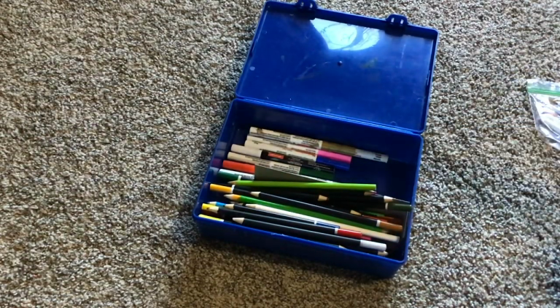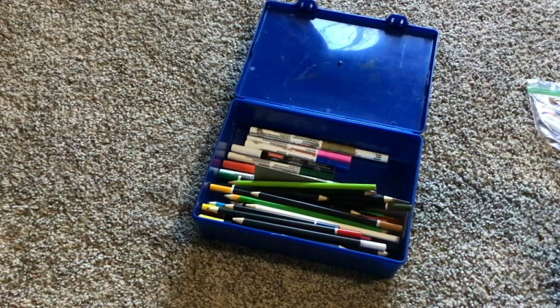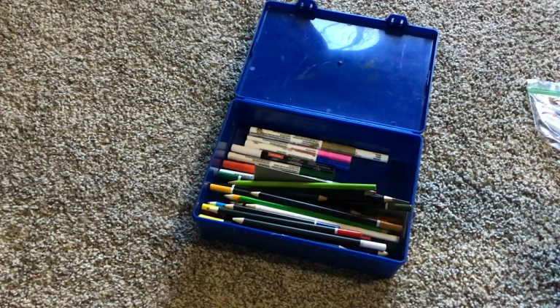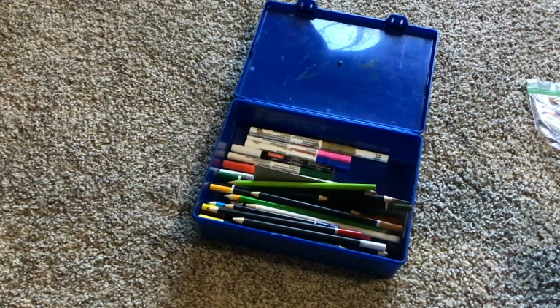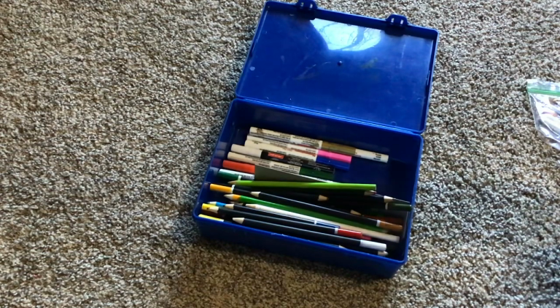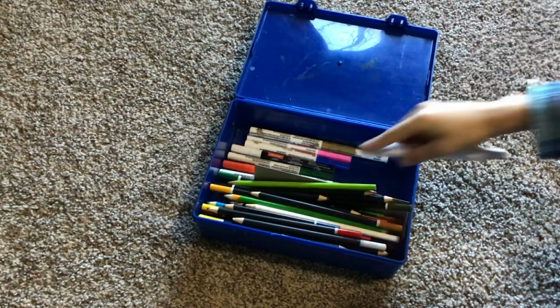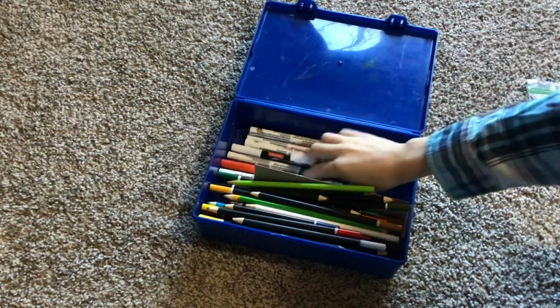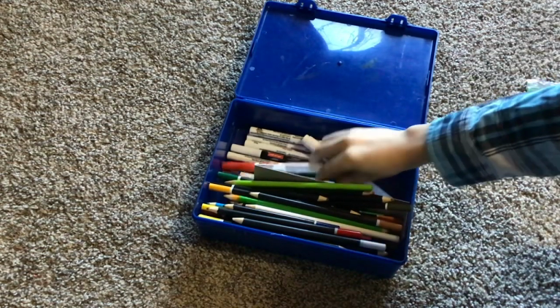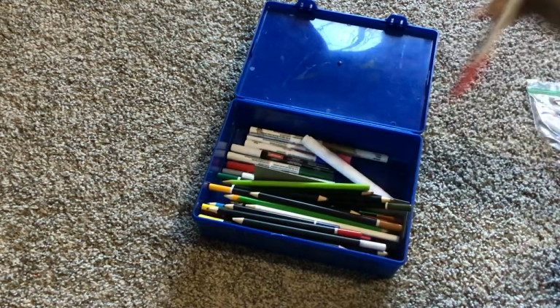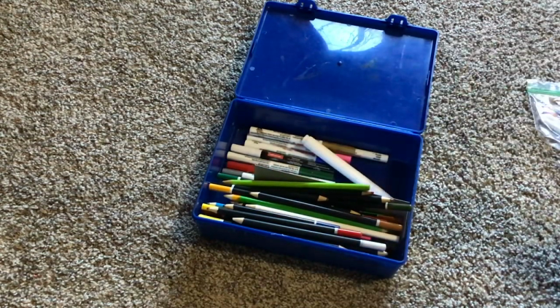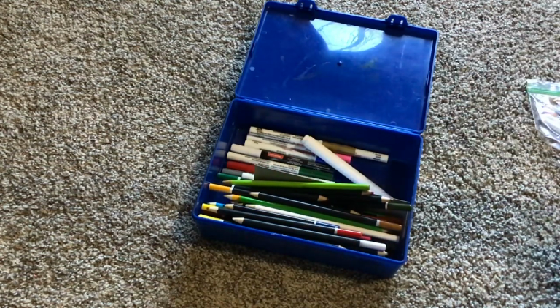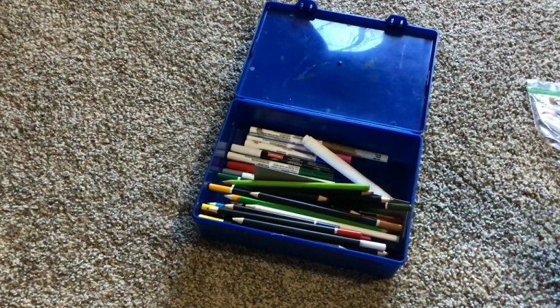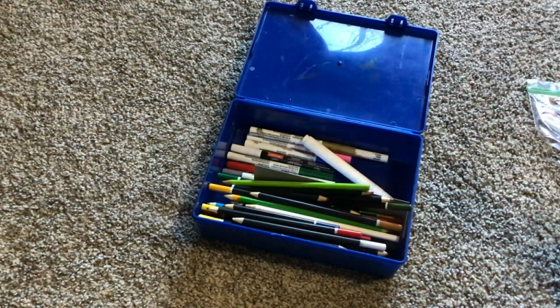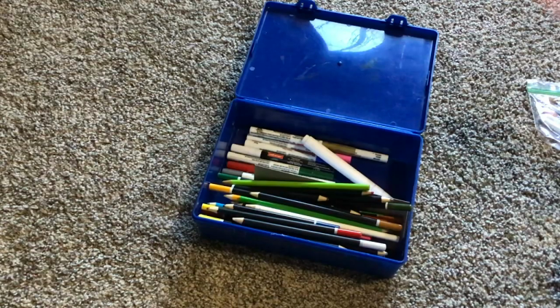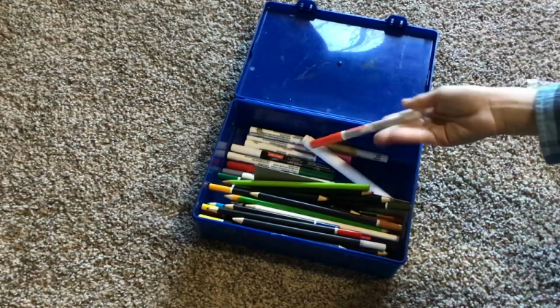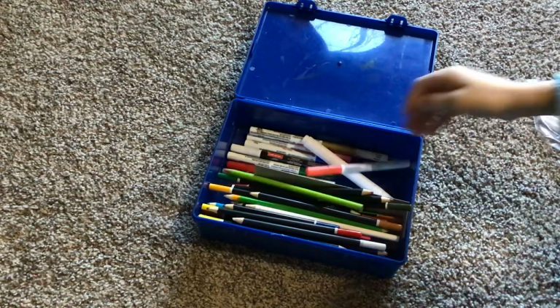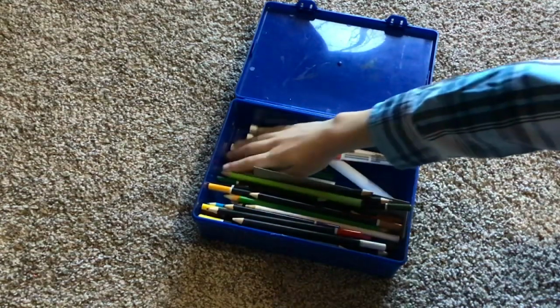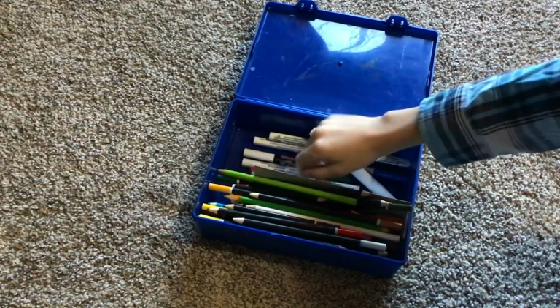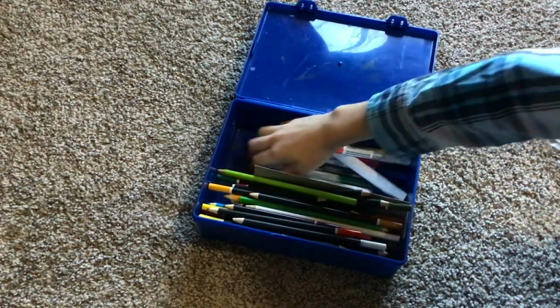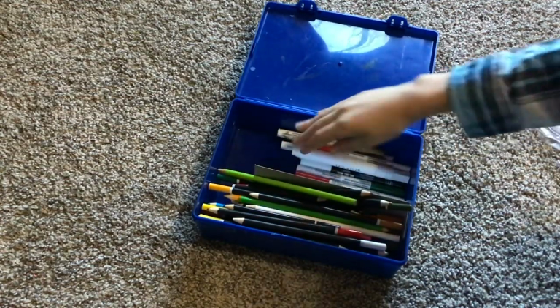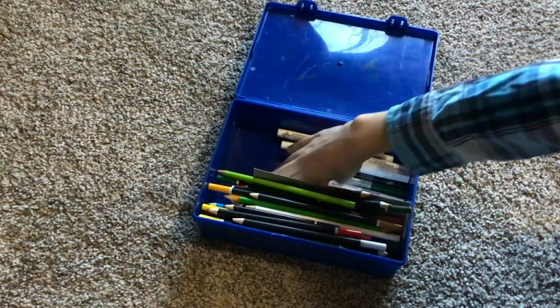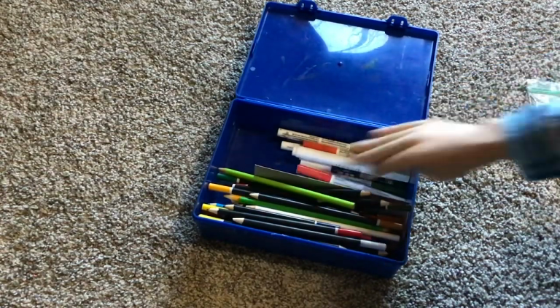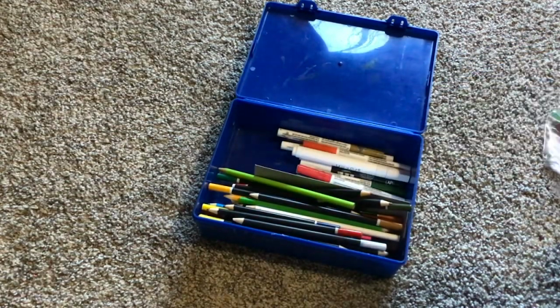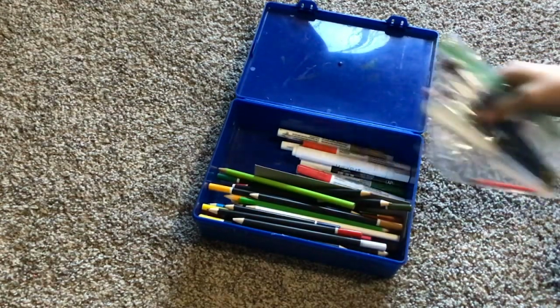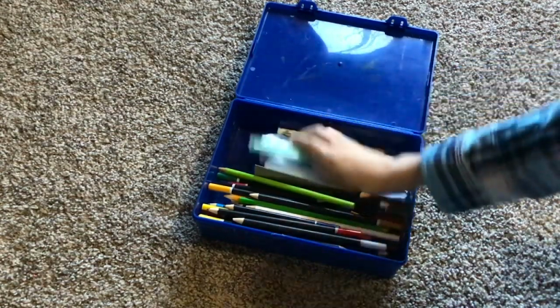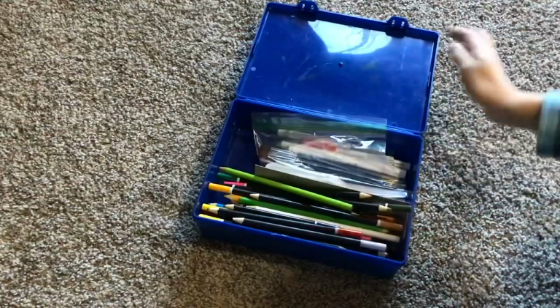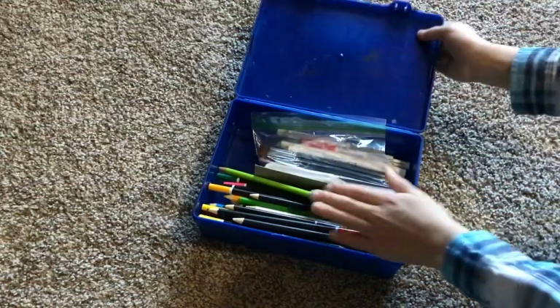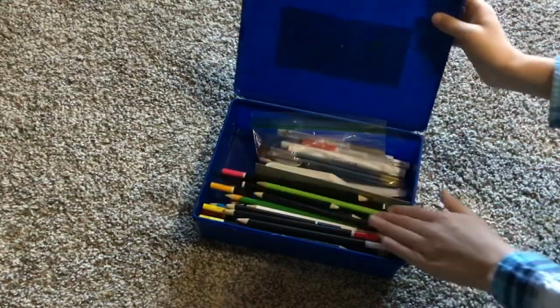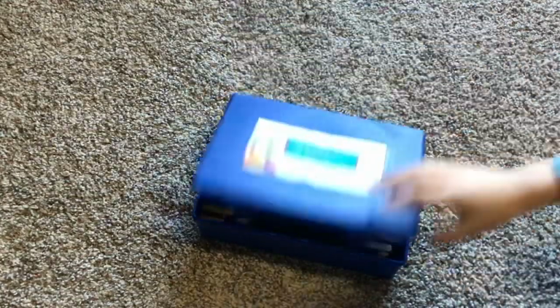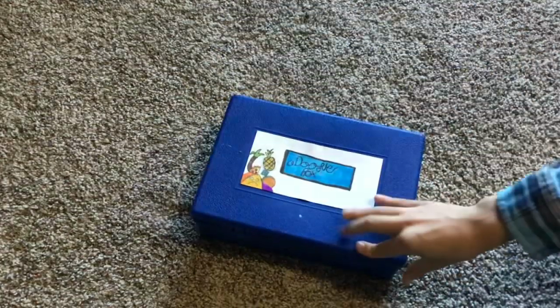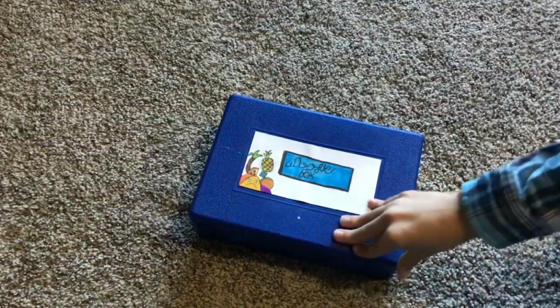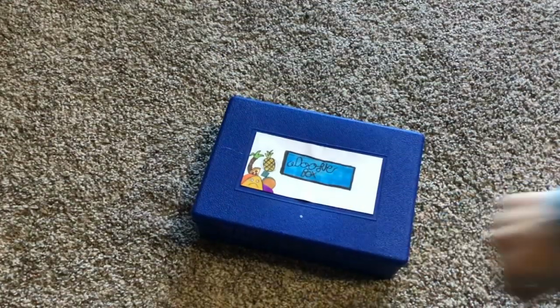I got paint markers — got broken ones, and ones that actually work. That's the doodle box, which is now one of the paint boxes.